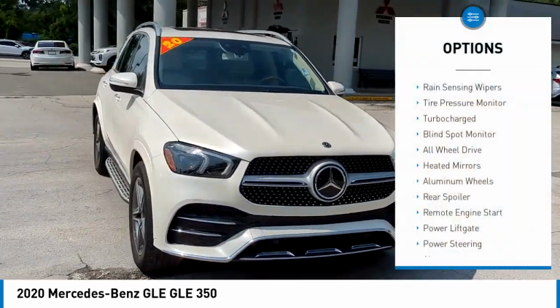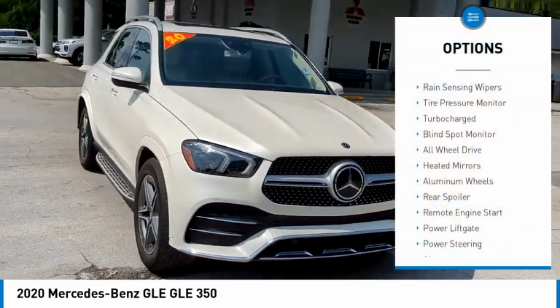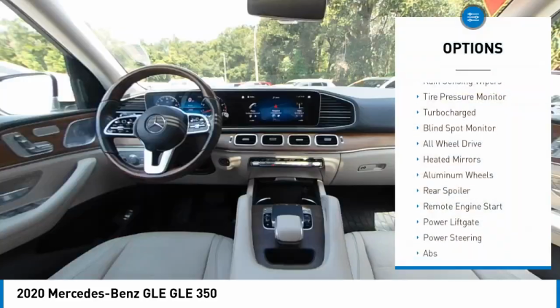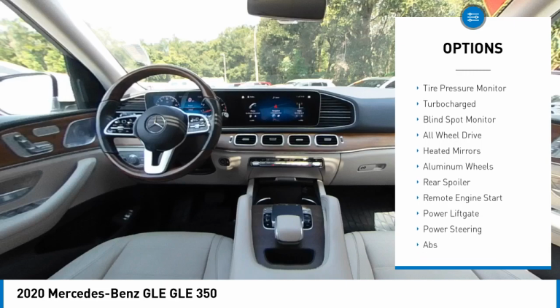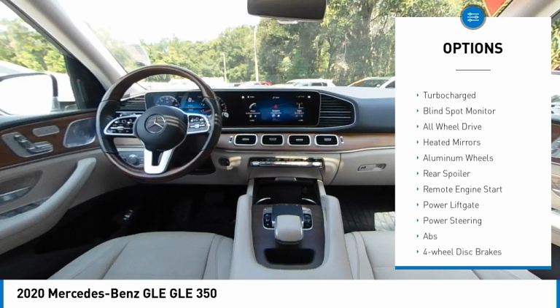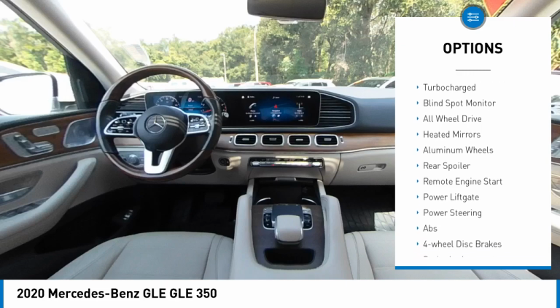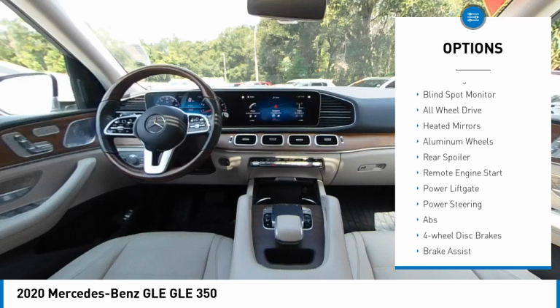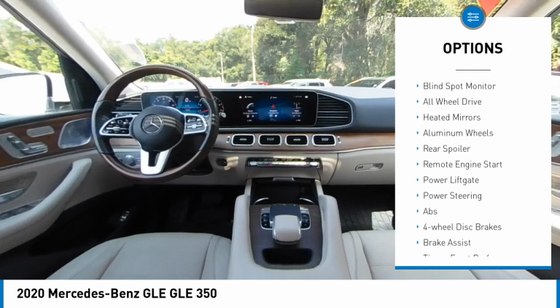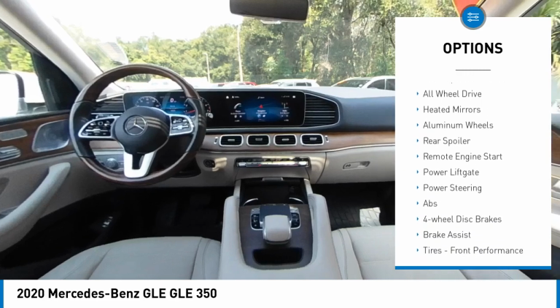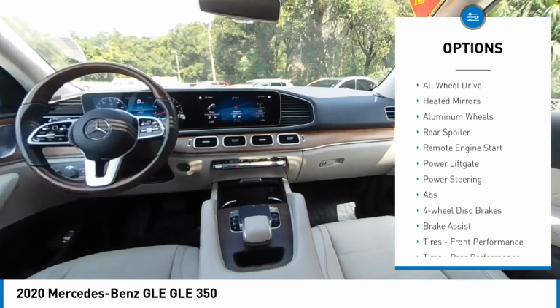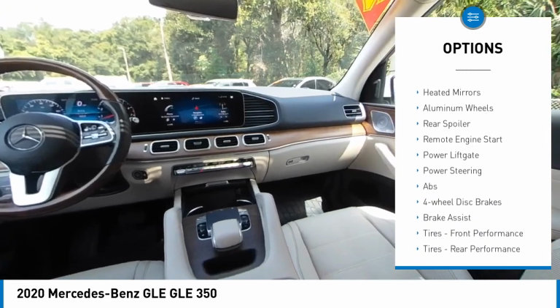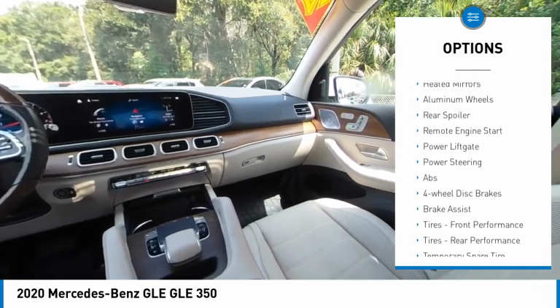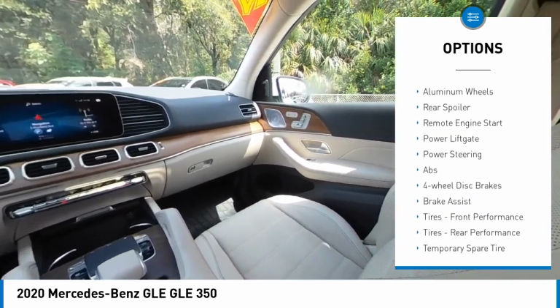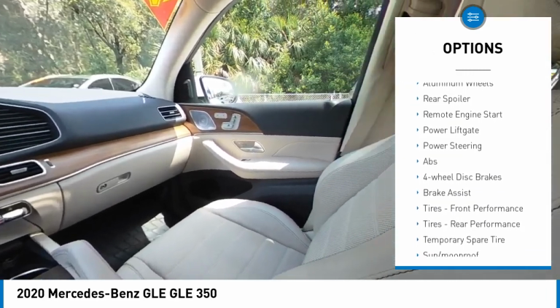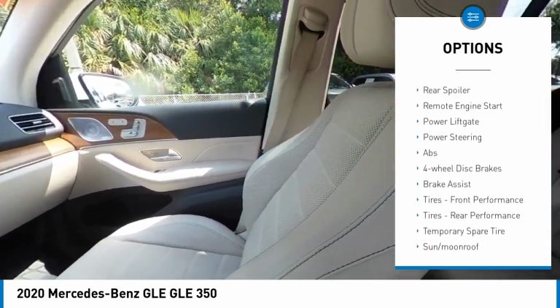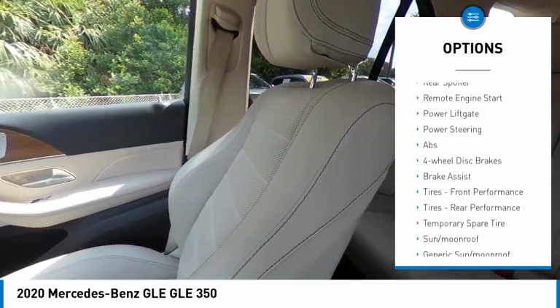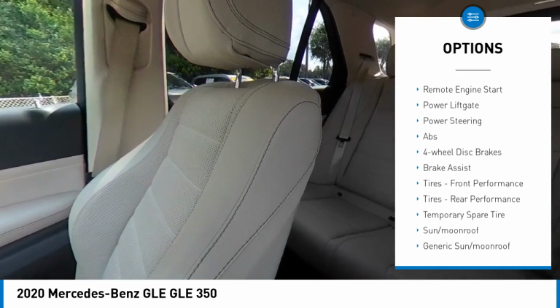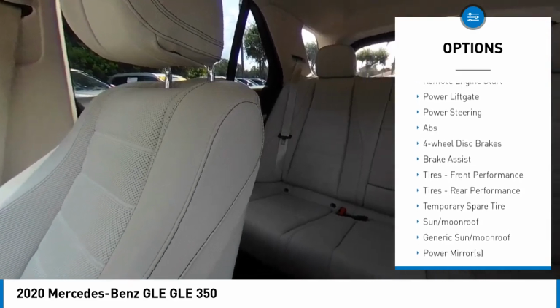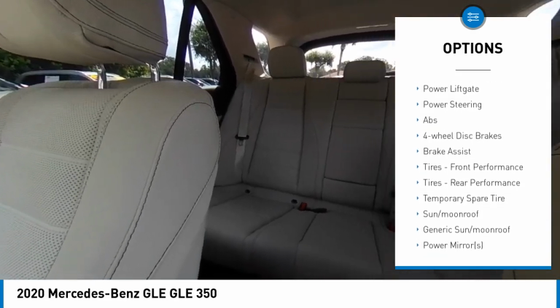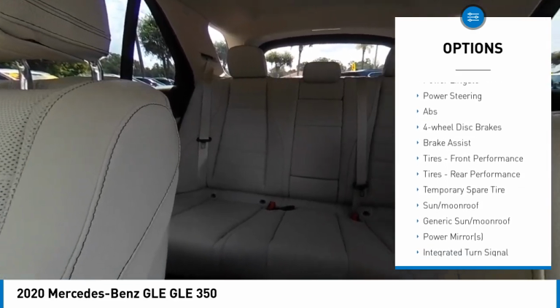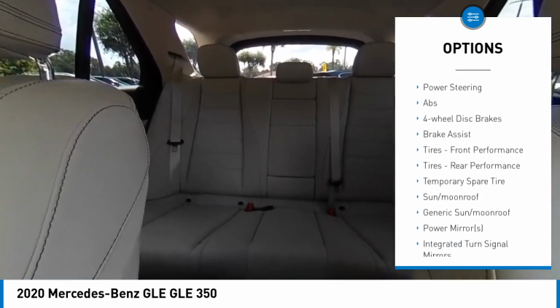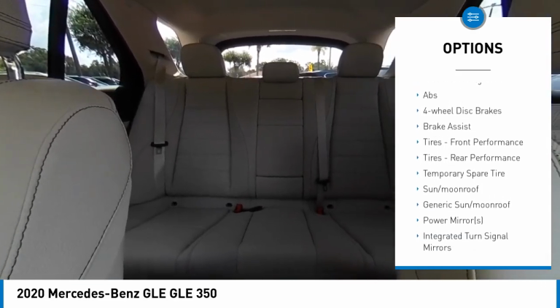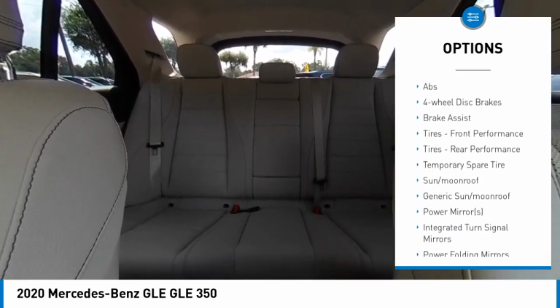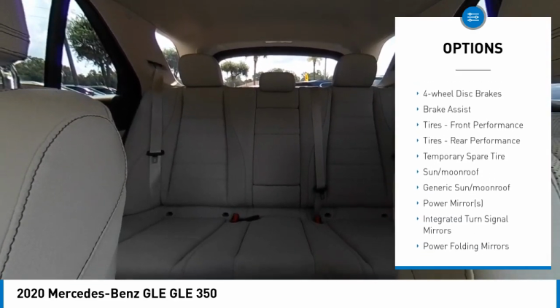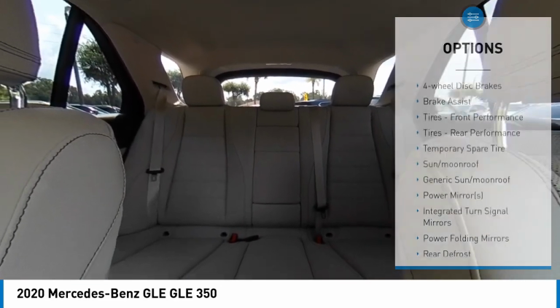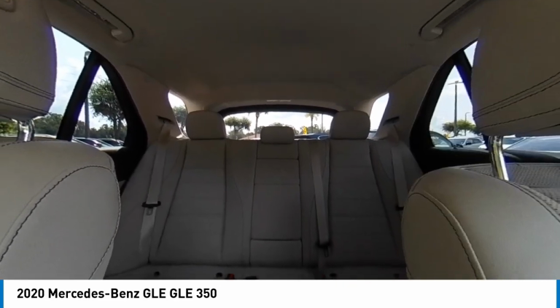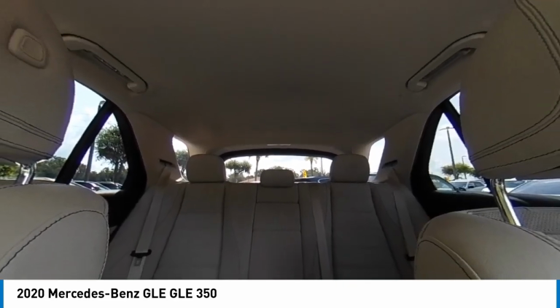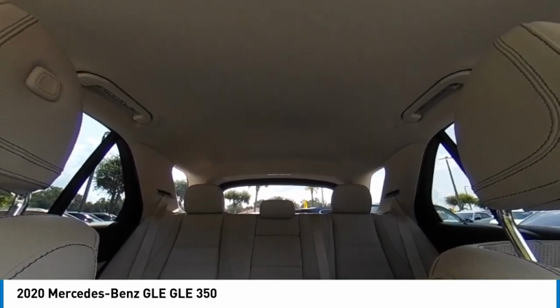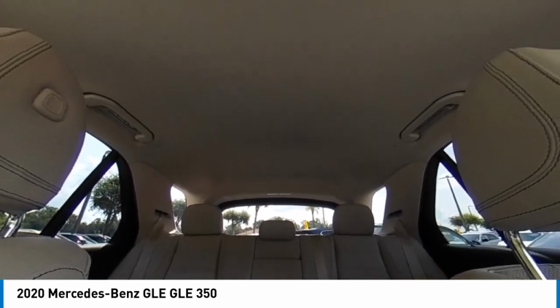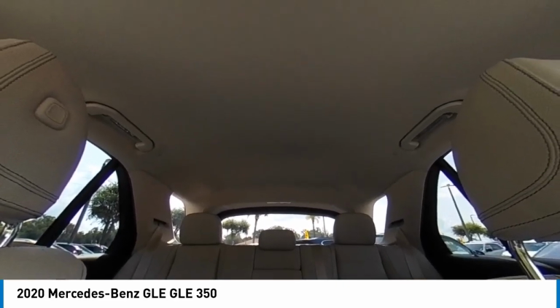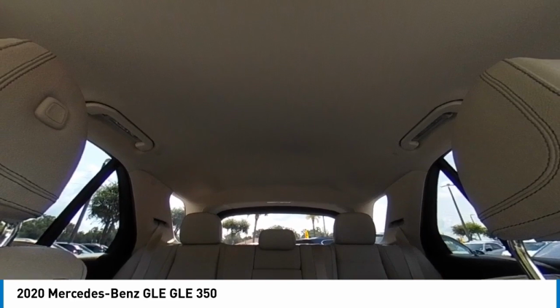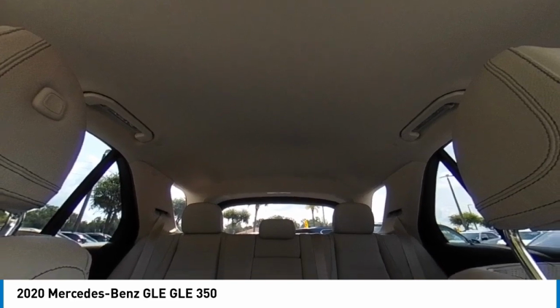Rain sensing wipers, tire pressure monitor, turbocharged, blind spot monitor, all wheel drive, heated mirrors, aluminum wheels, rear spoiler, remote engine start, power lift gate.